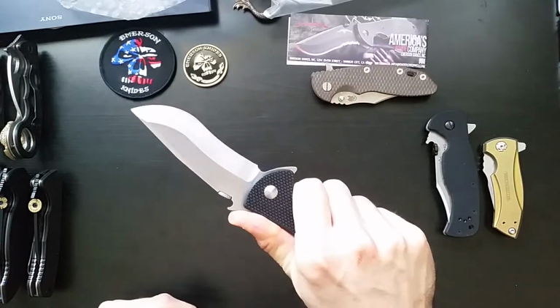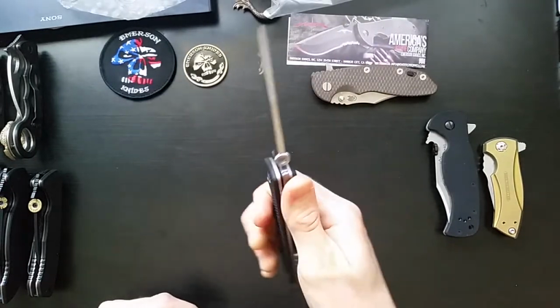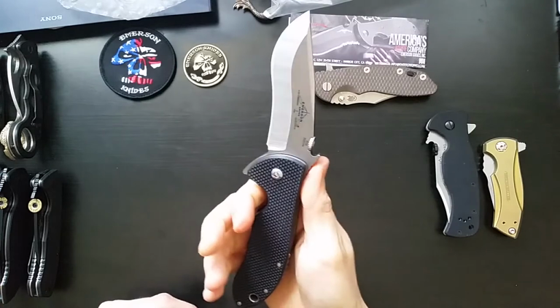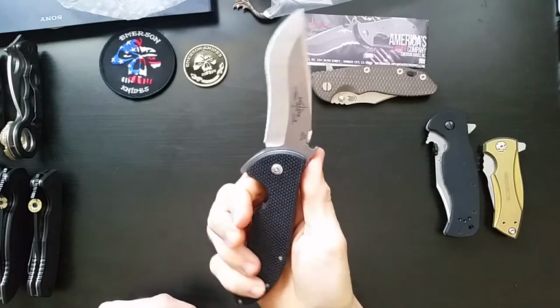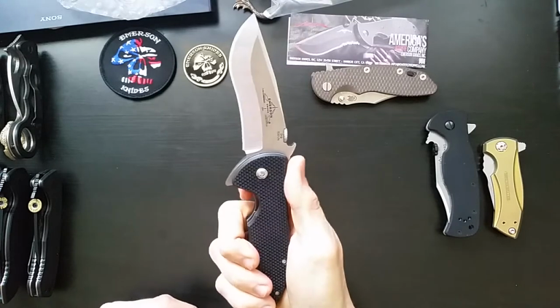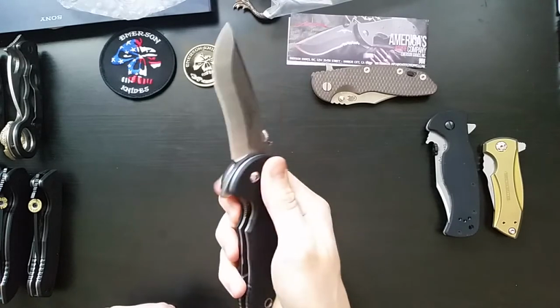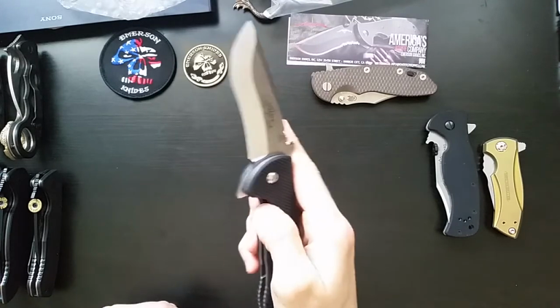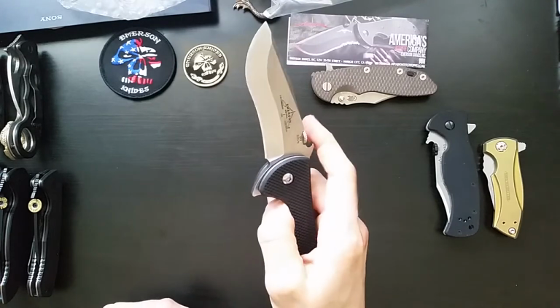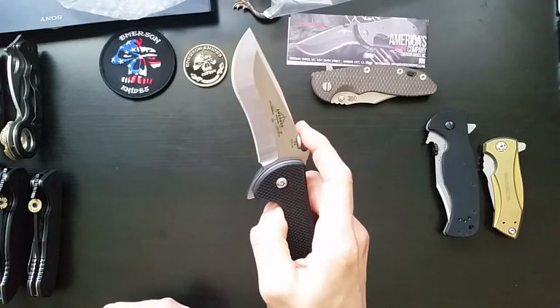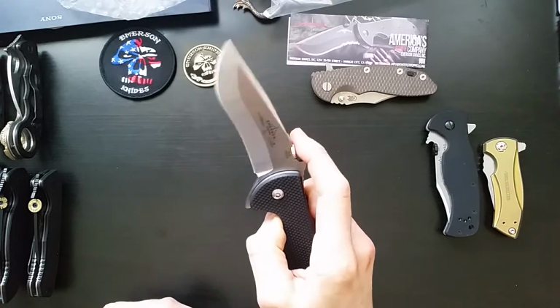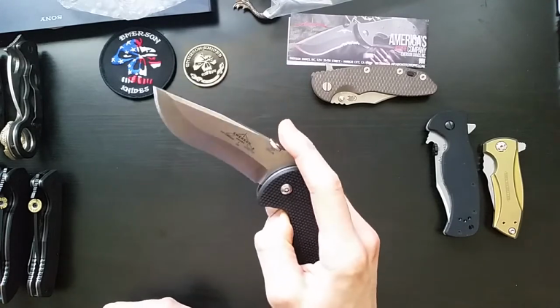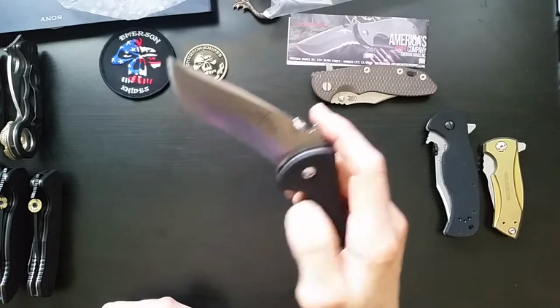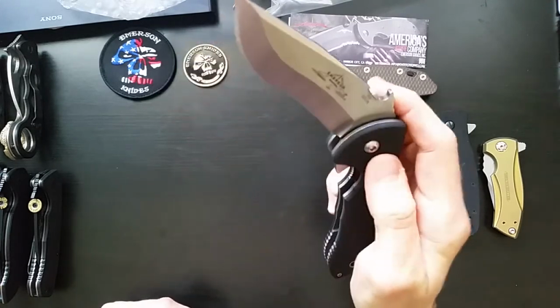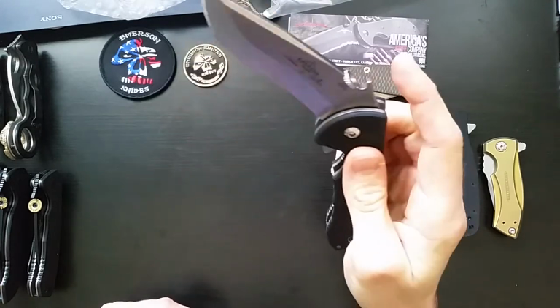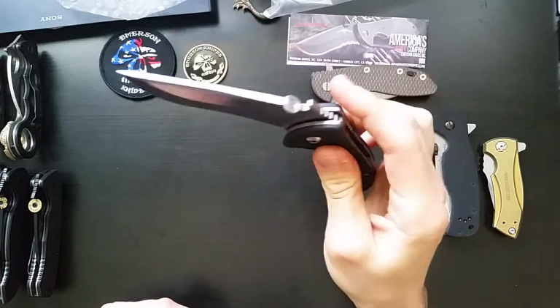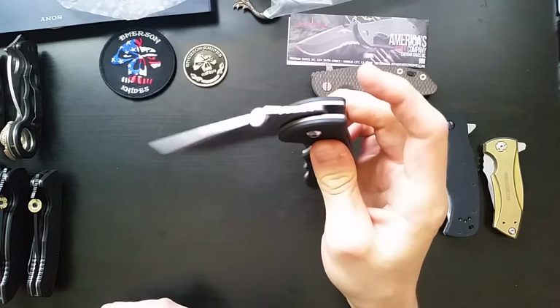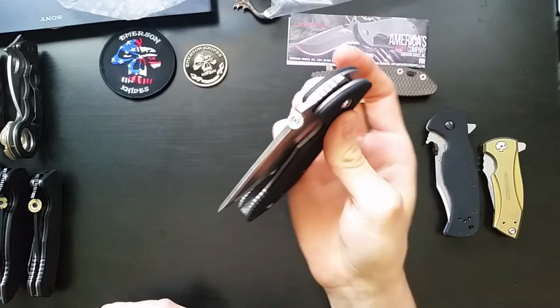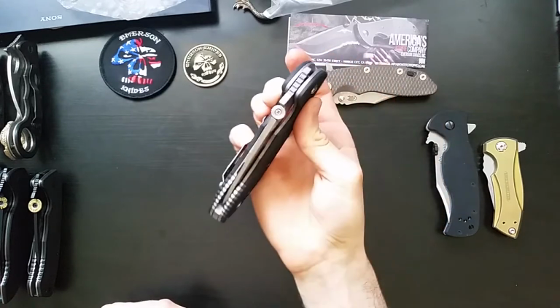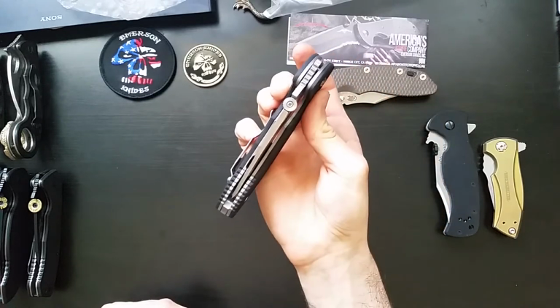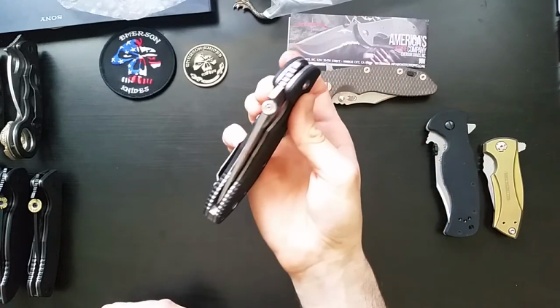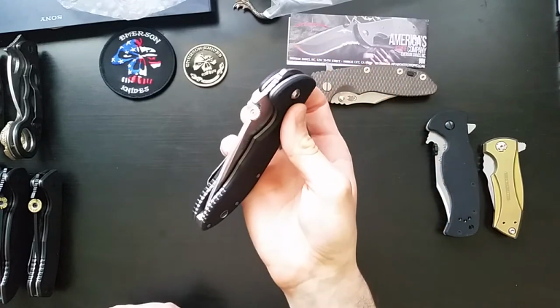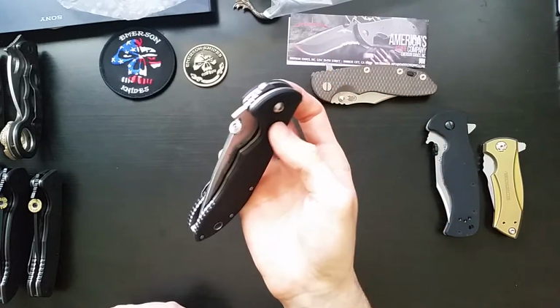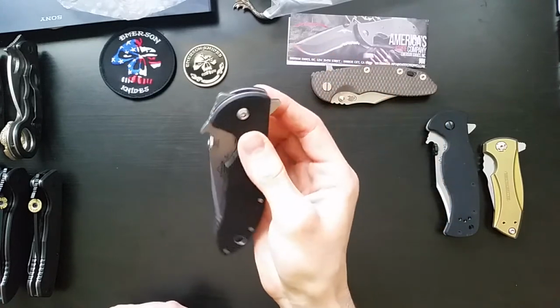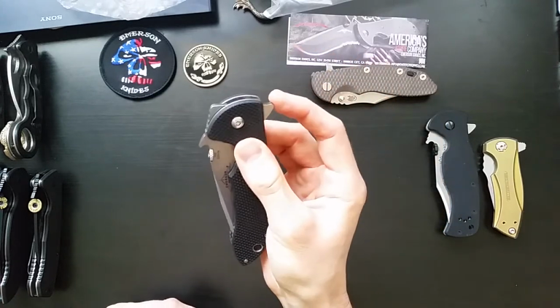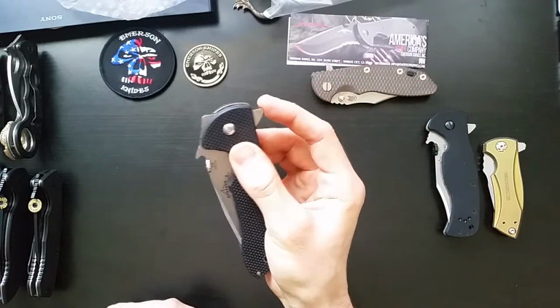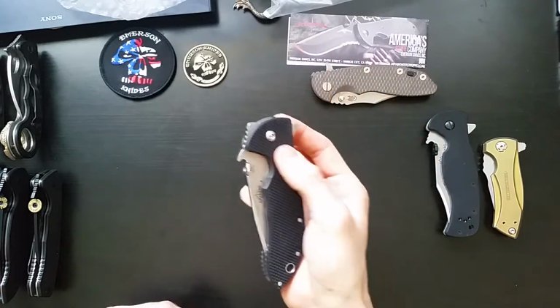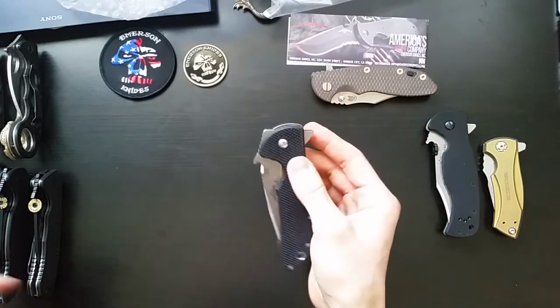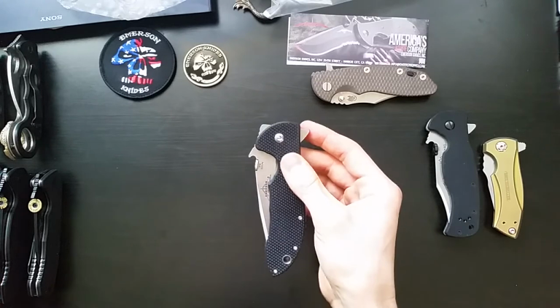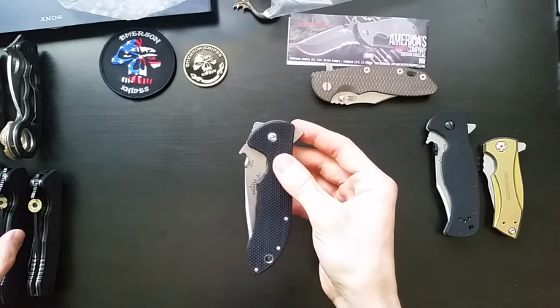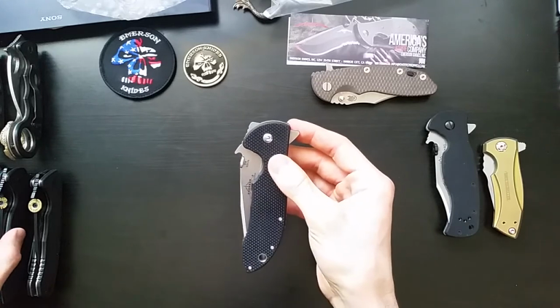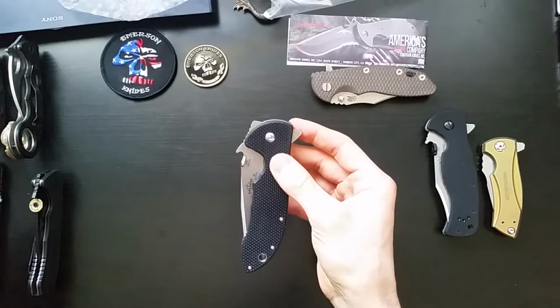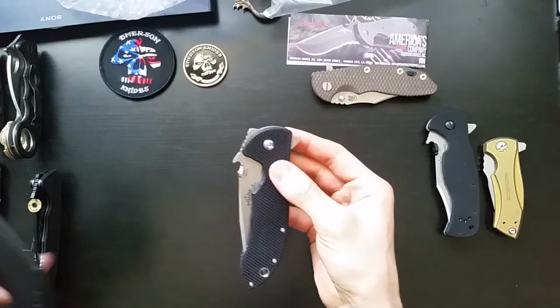This is awesome. I wish I had an actual standard production Commander to compare it to, to show you the difference — ooh, that's so nice.